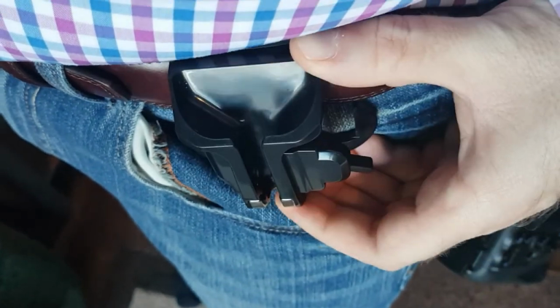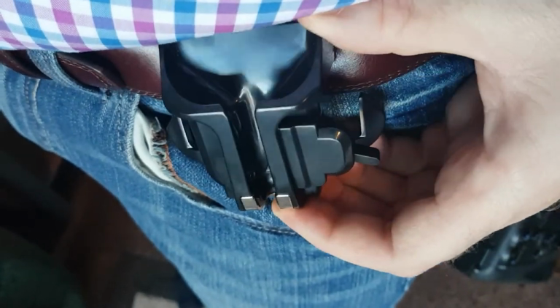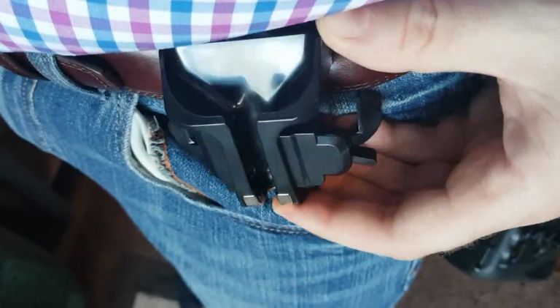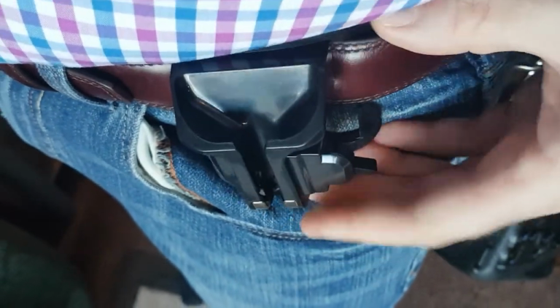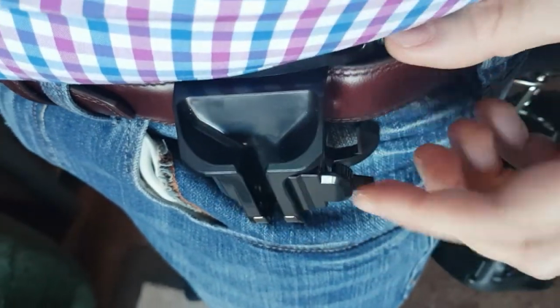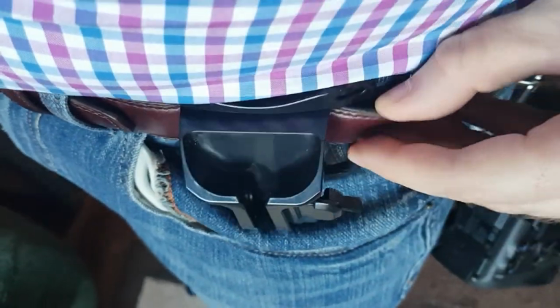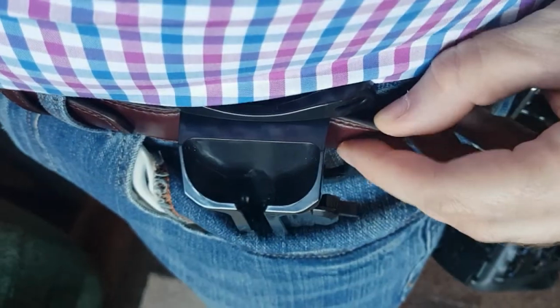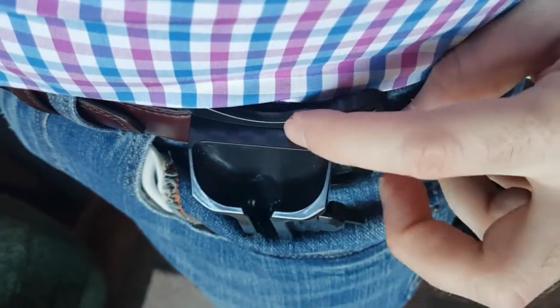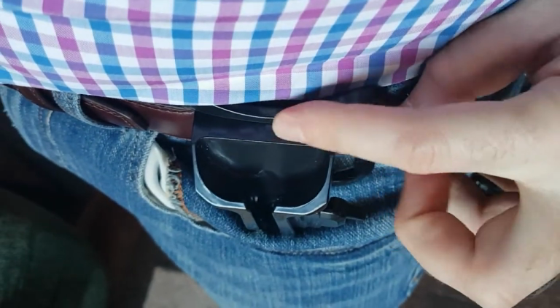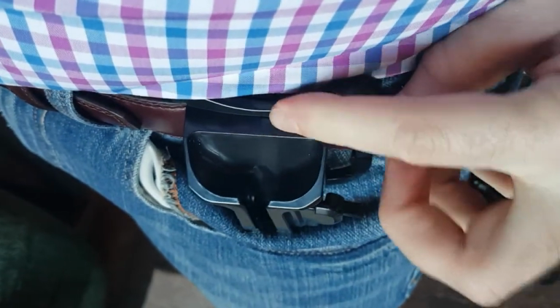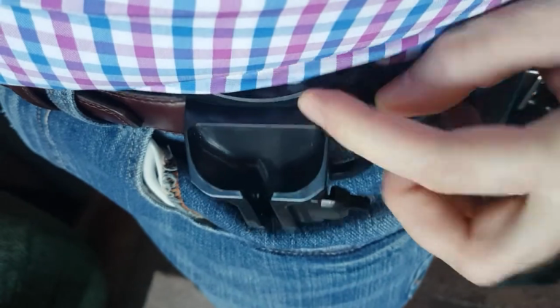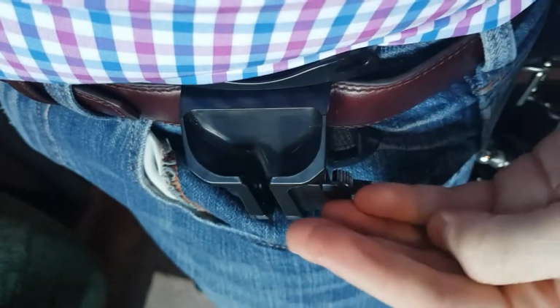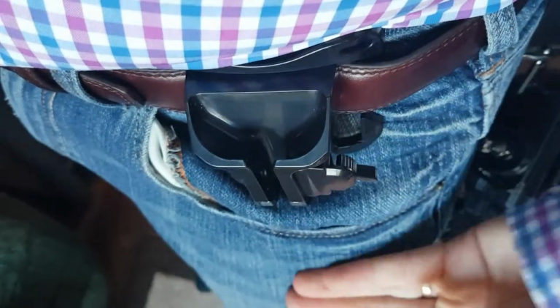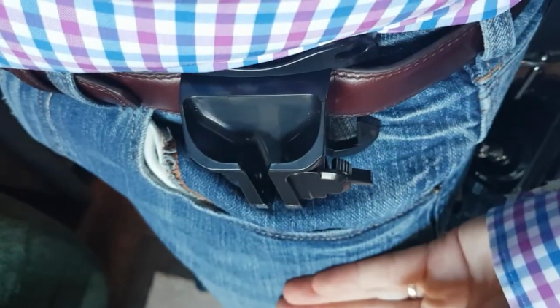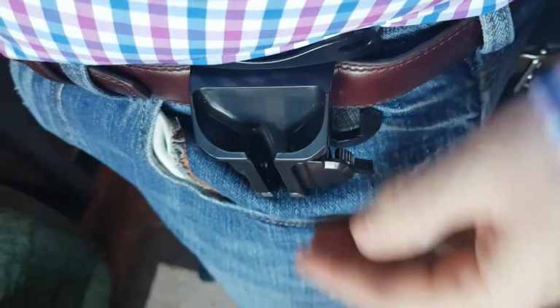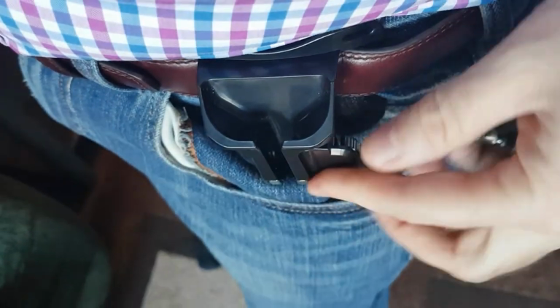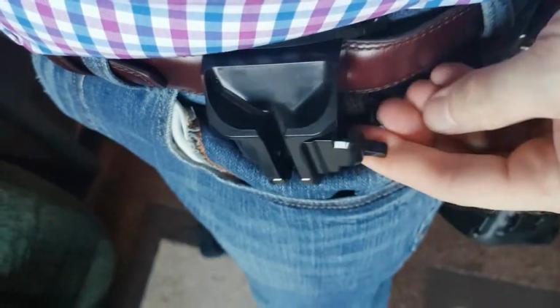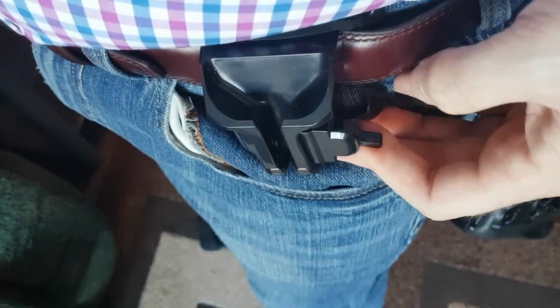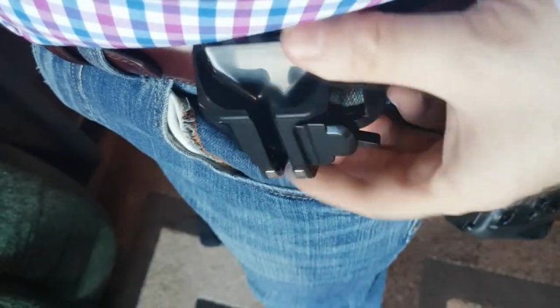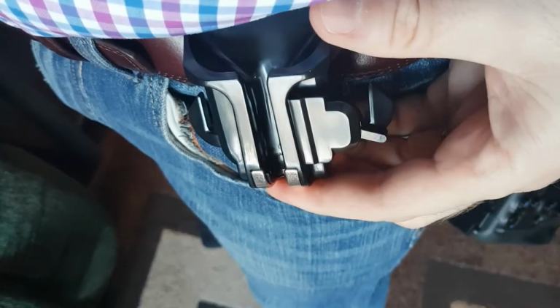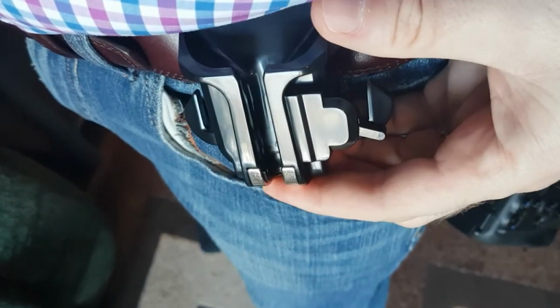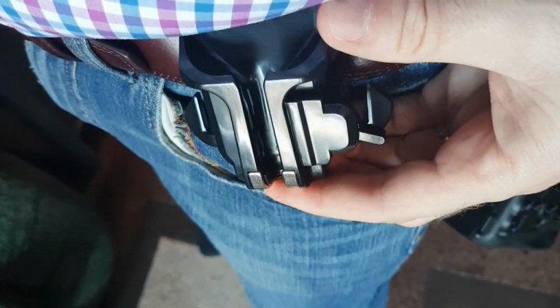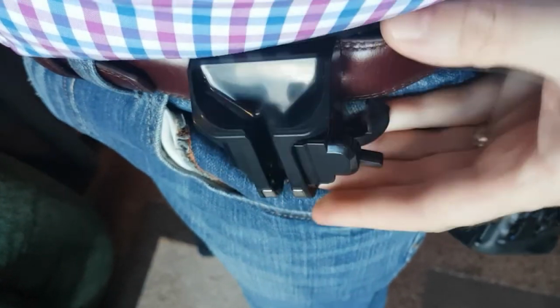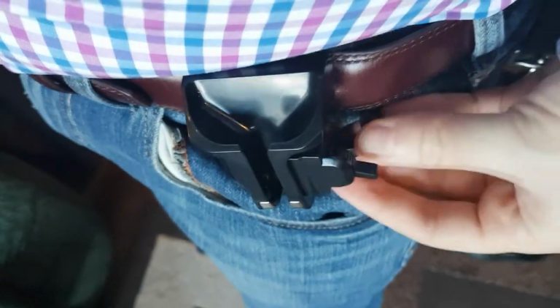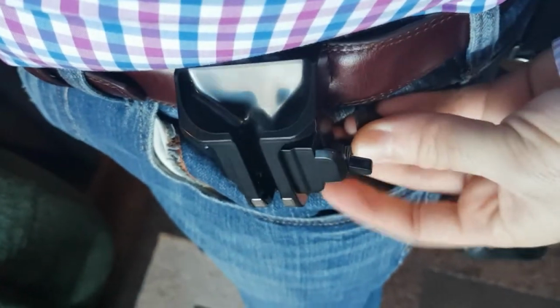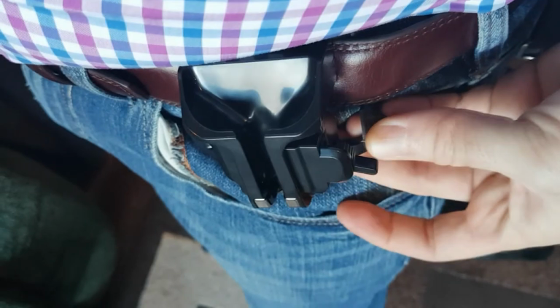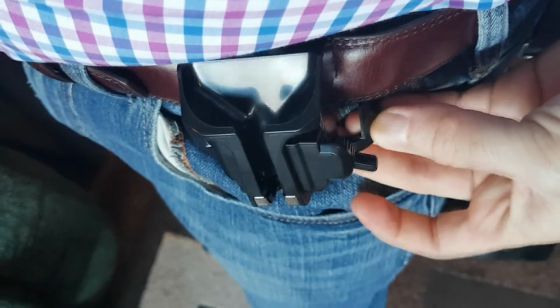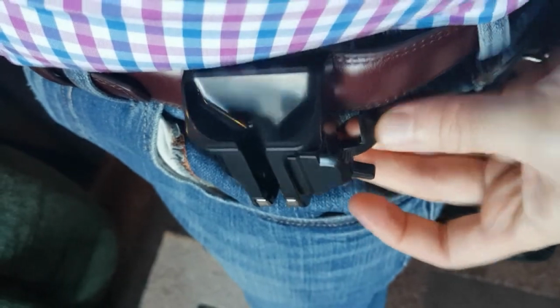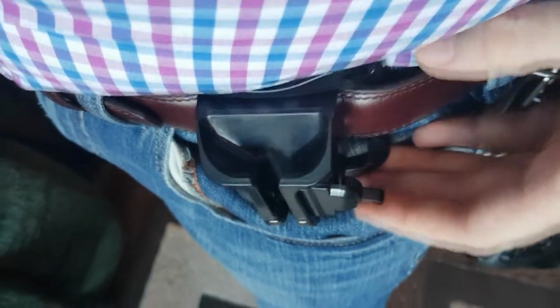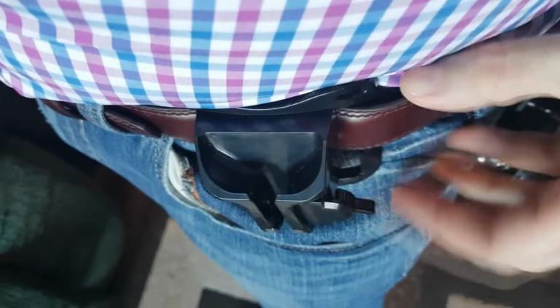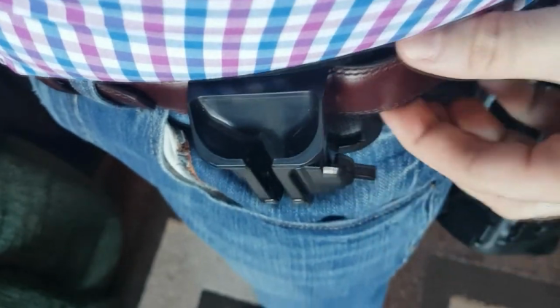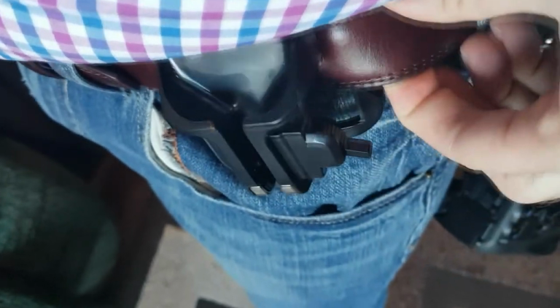Even though the holsters are made out of plastic, it's pretty thick stuff, and the bottom does have a metal cup where the ball bearing sits, so it is reinforced. Do I trust this 100%? No — that's why I wear the strap as well. If this ever broke off the belt, the strap would stop the camera from hitting the ground.